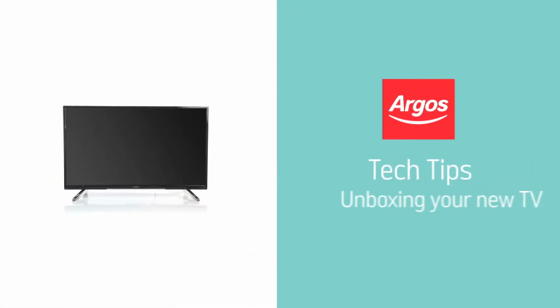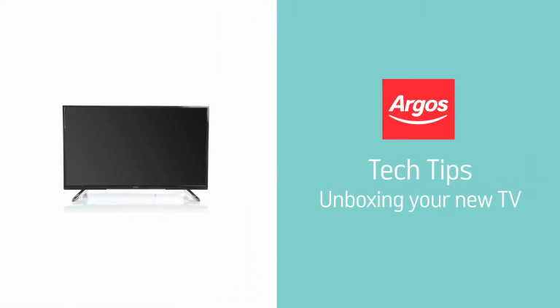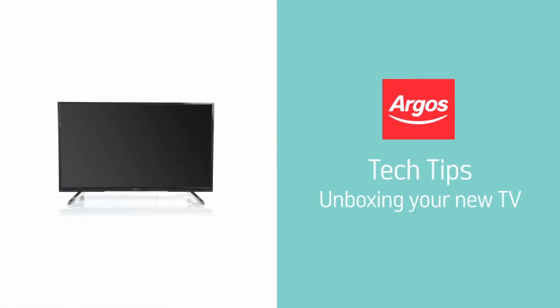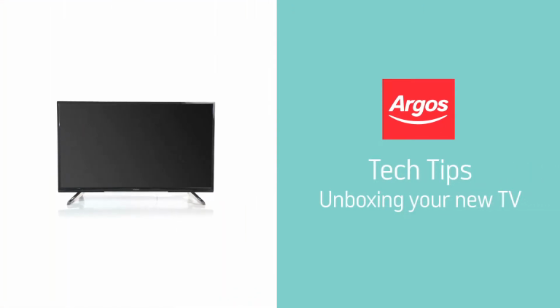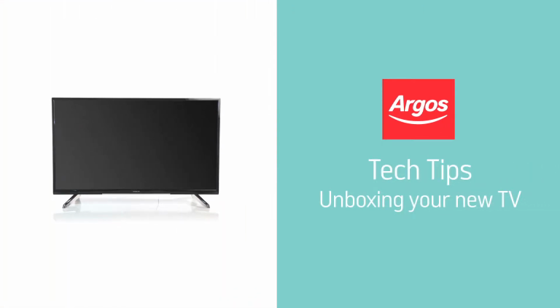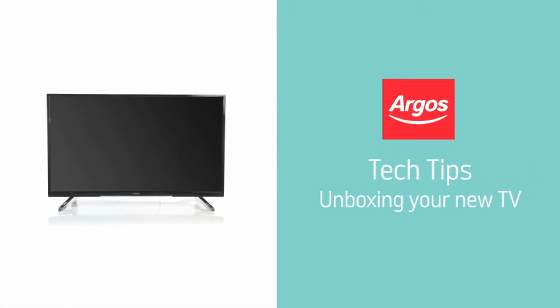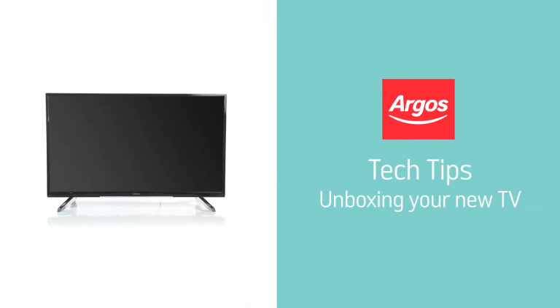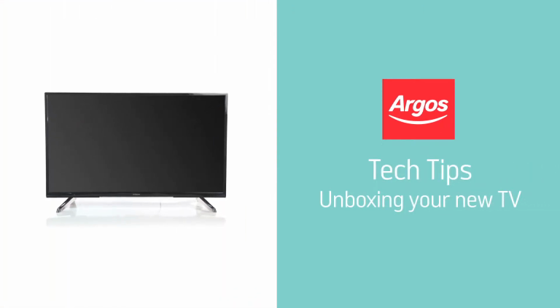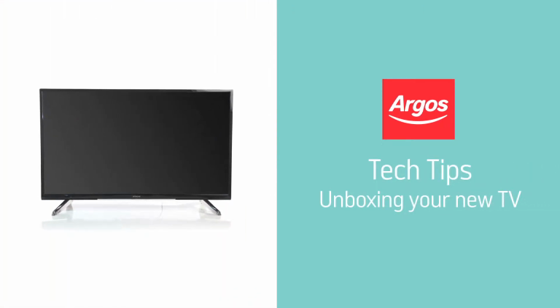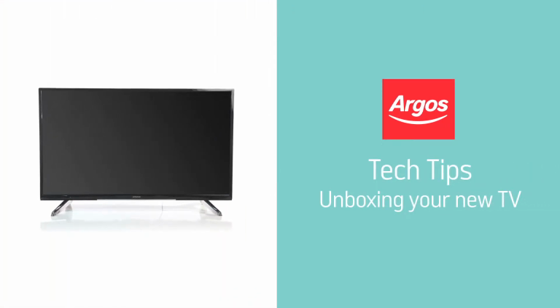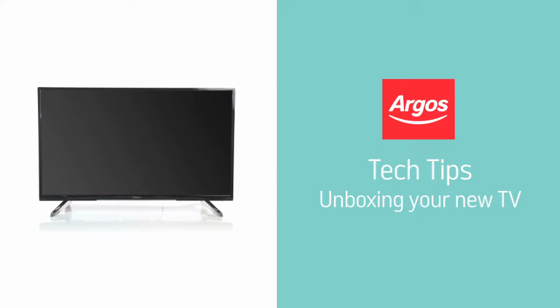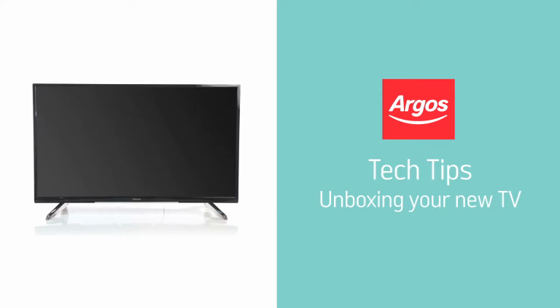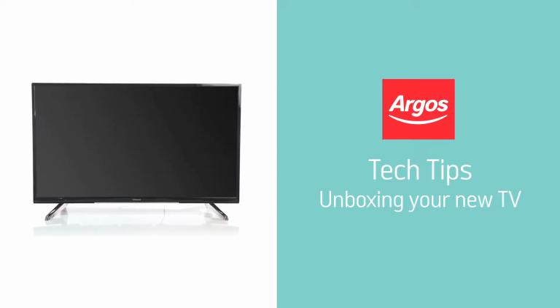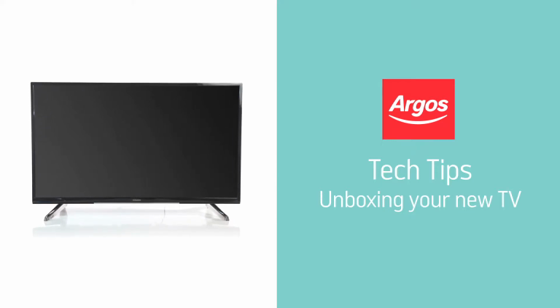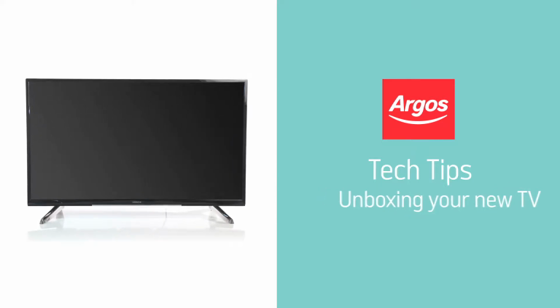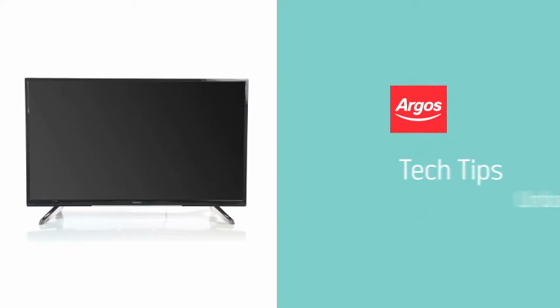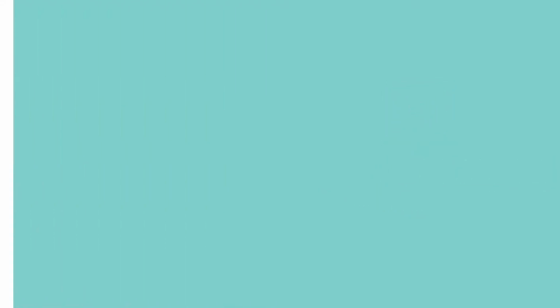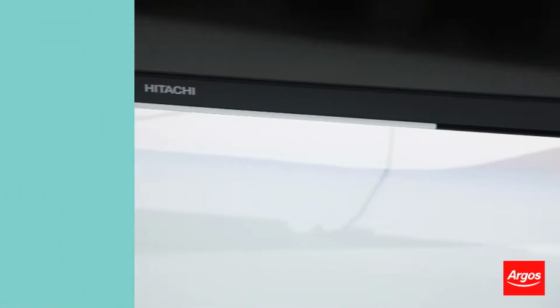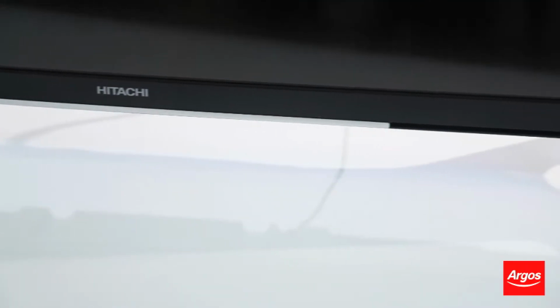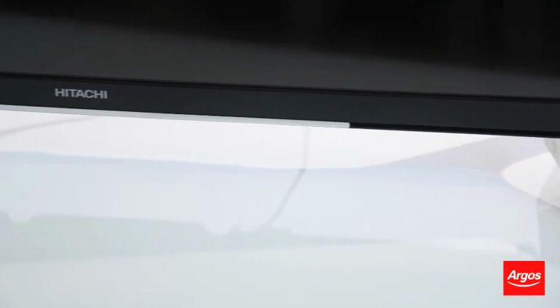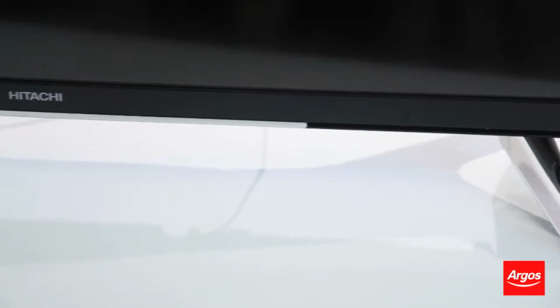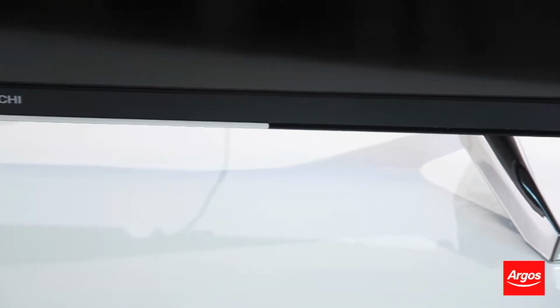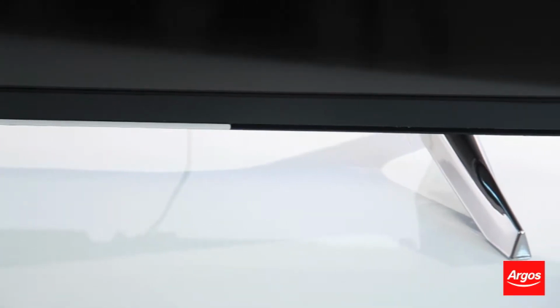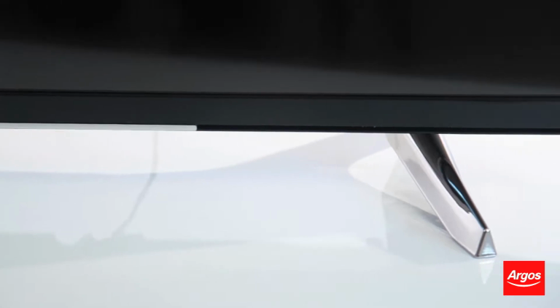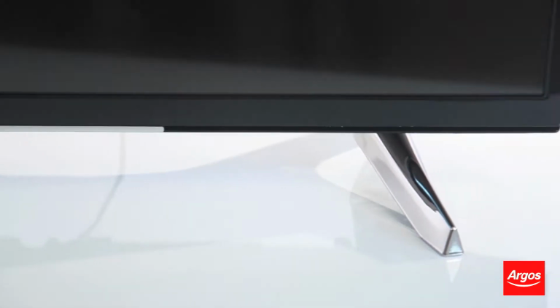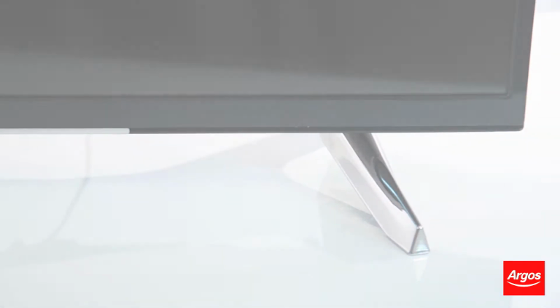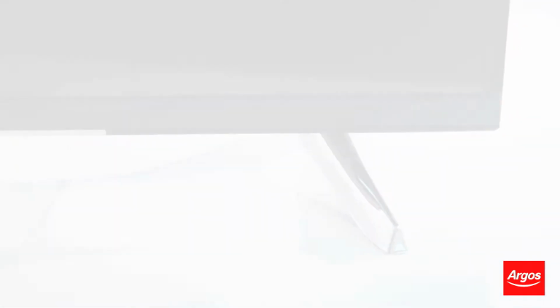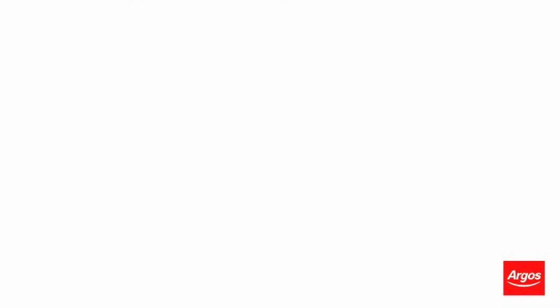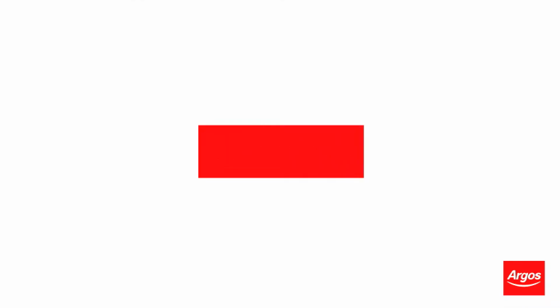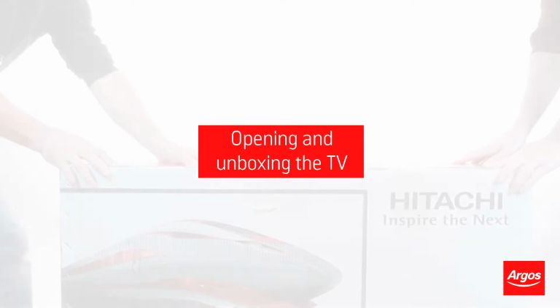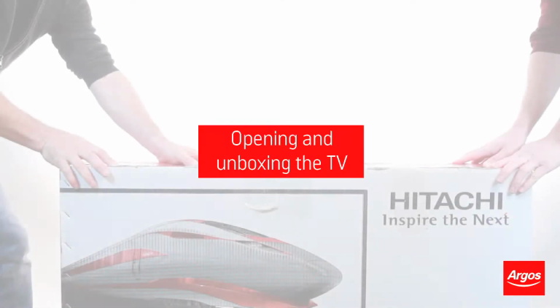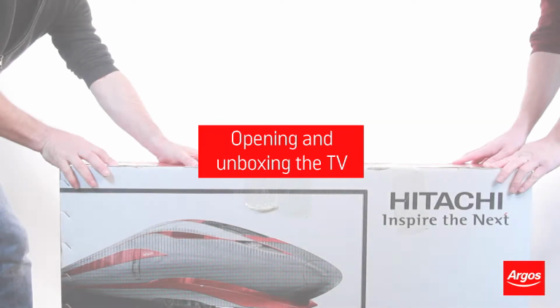Hello from Argos Technical Support. This video guide will demonstrate how to unbox and assemble your television to protect the TV and its surroundings, as well as making it safe and easy for you.